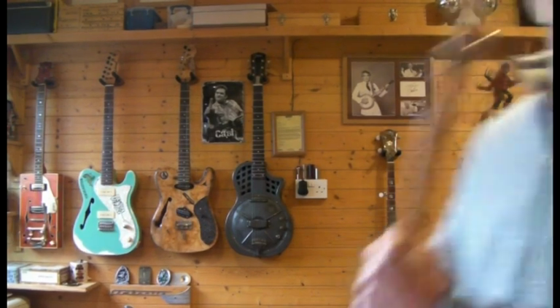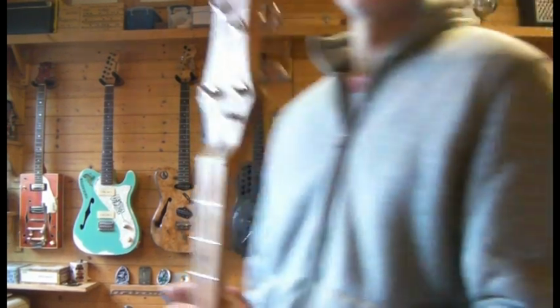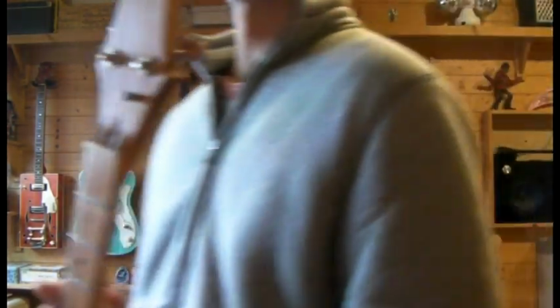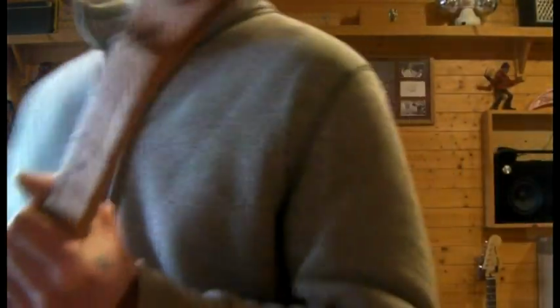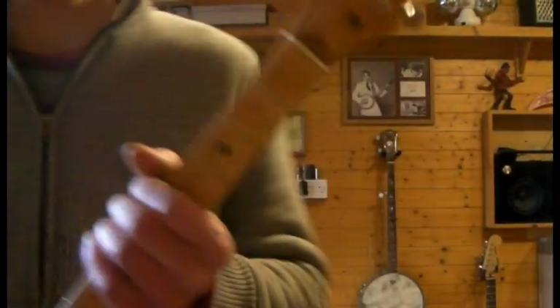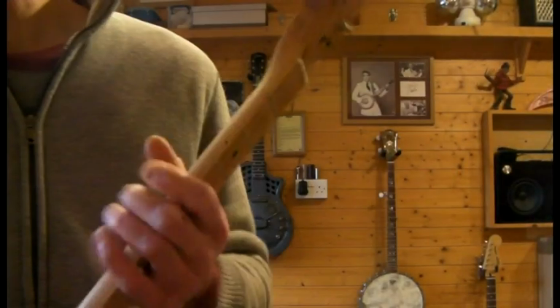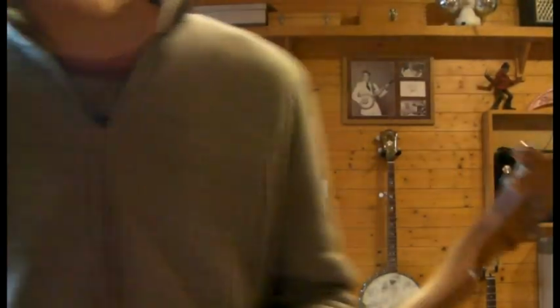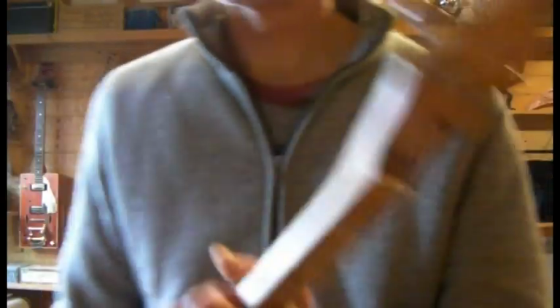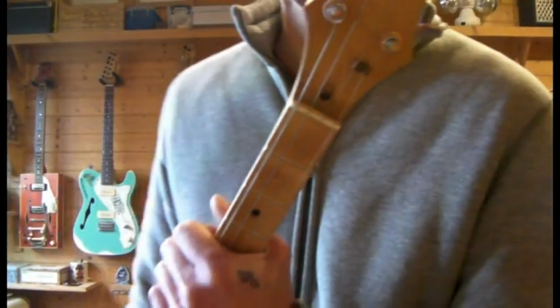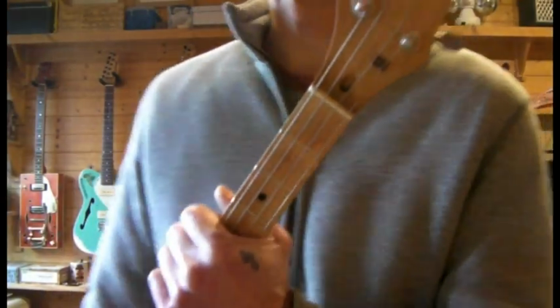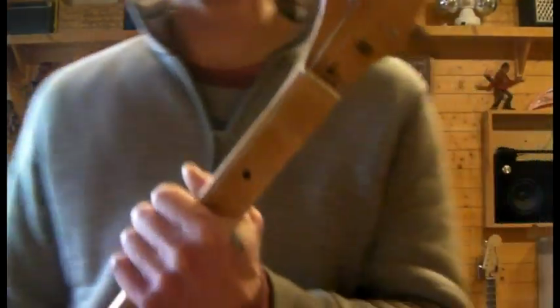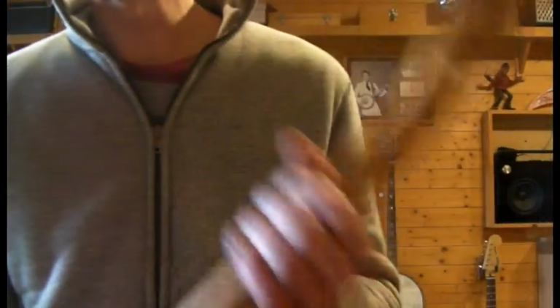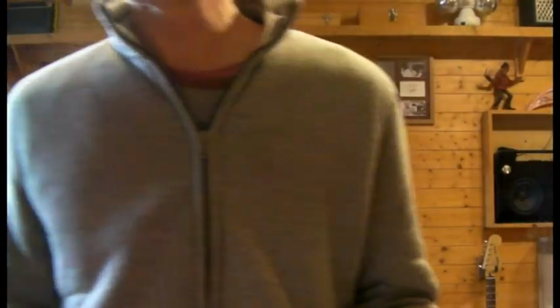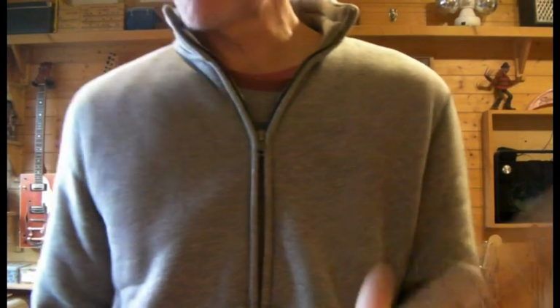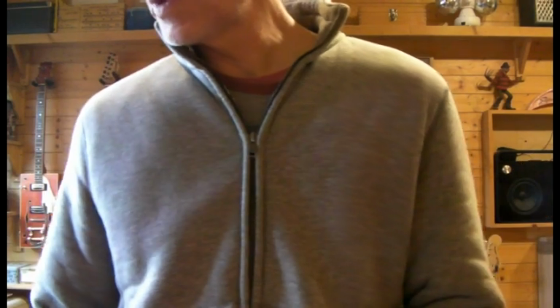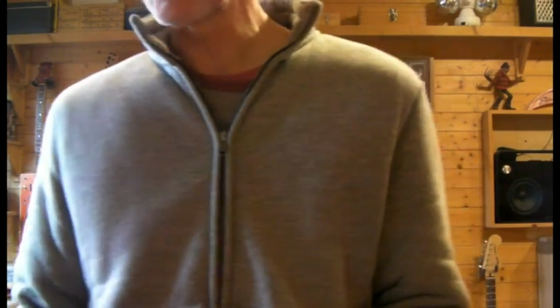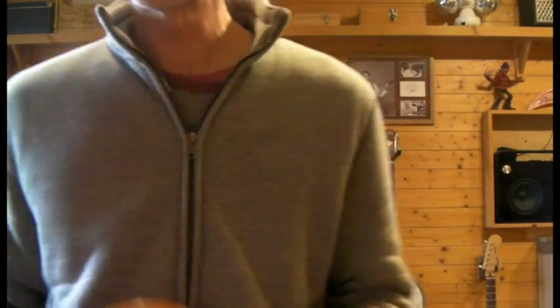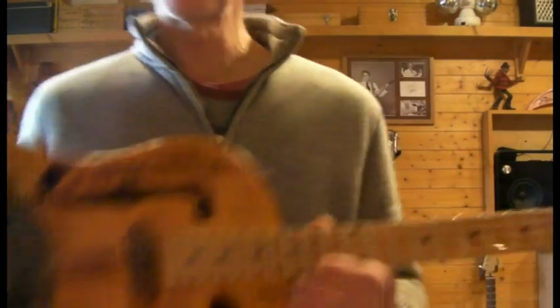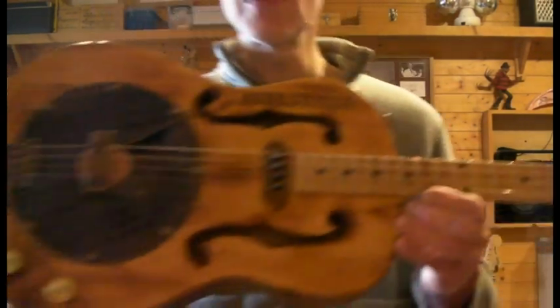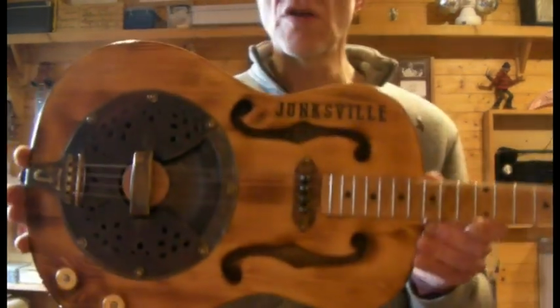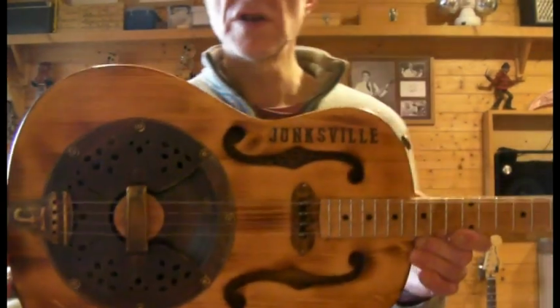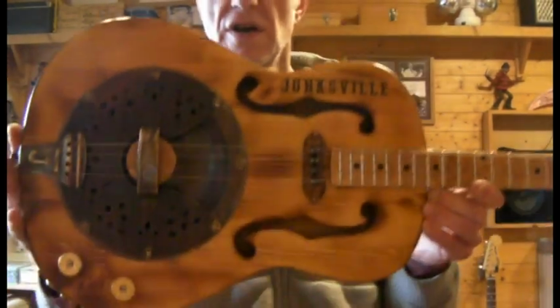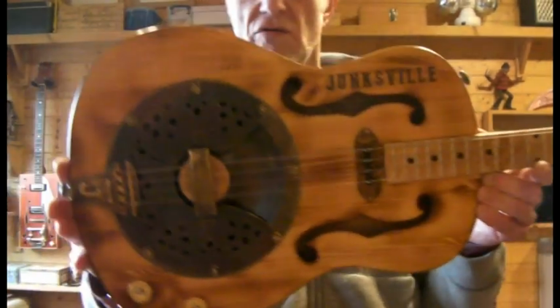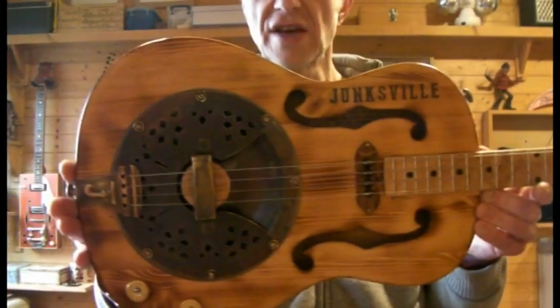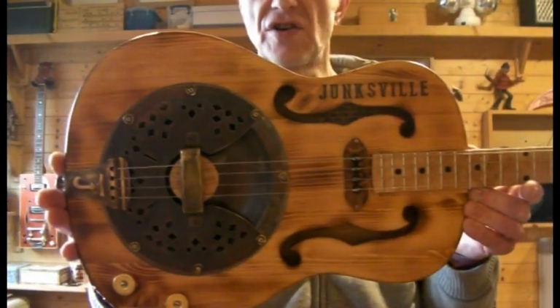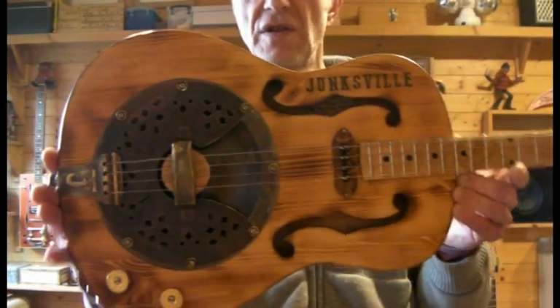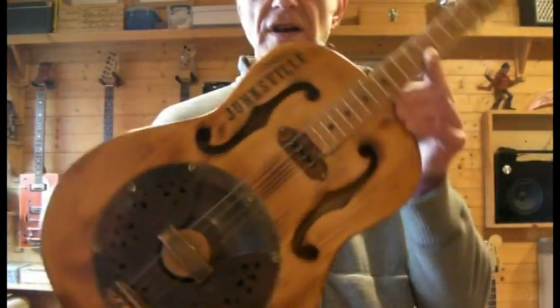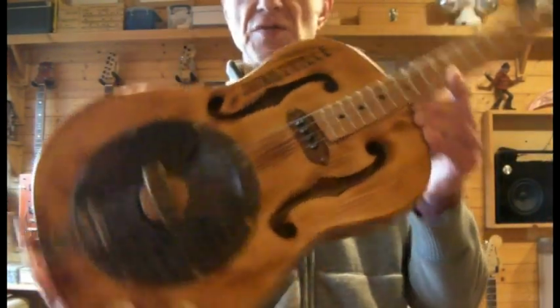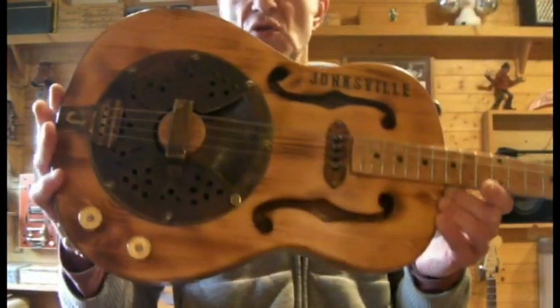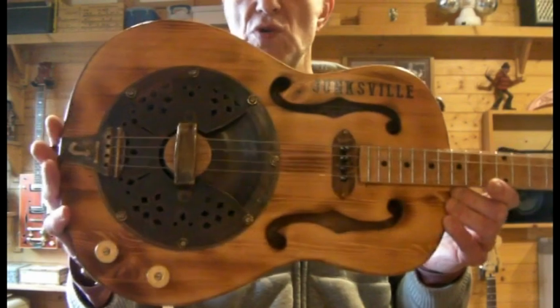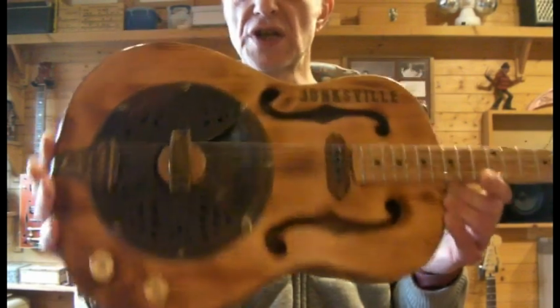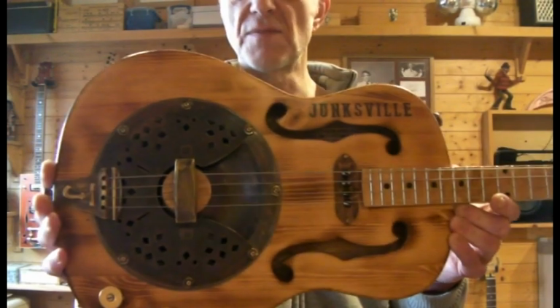Hi folks, quick video of the latest resonator build. Going for a nice old relic style. This one's called the Dust Bowl.